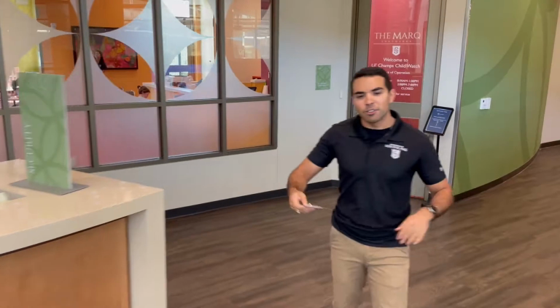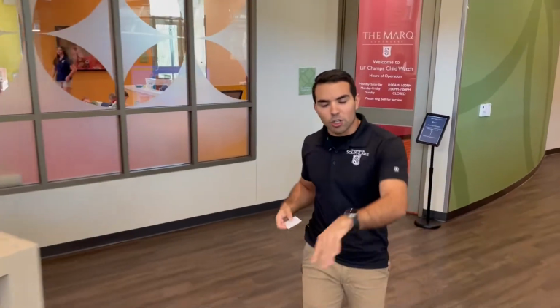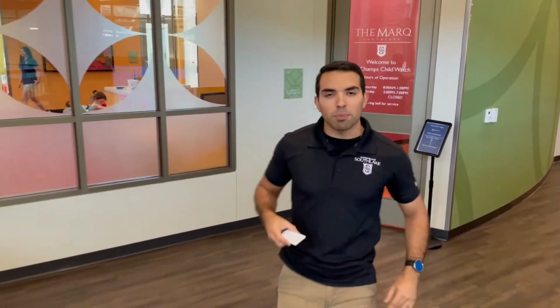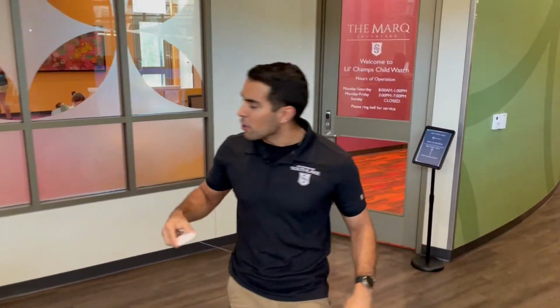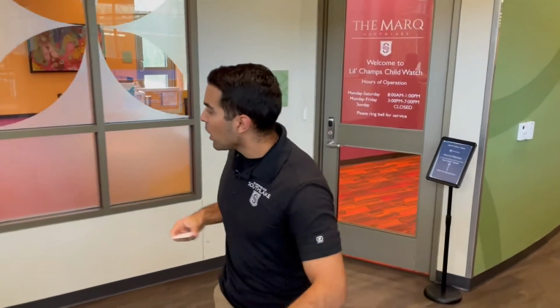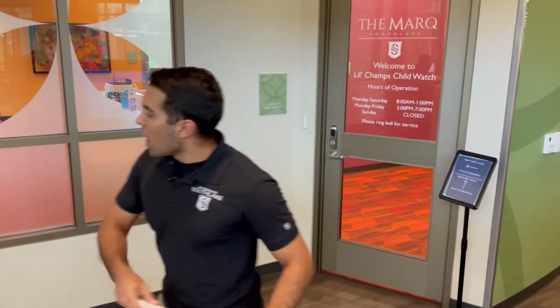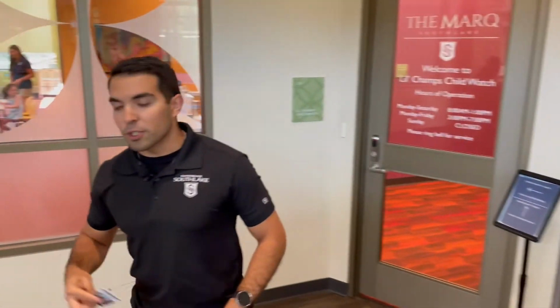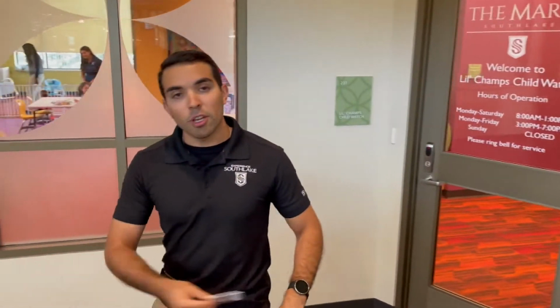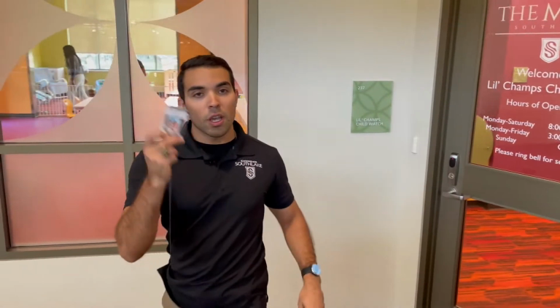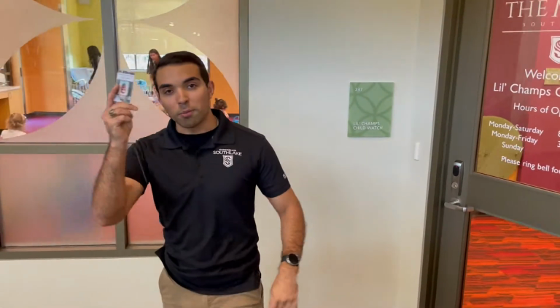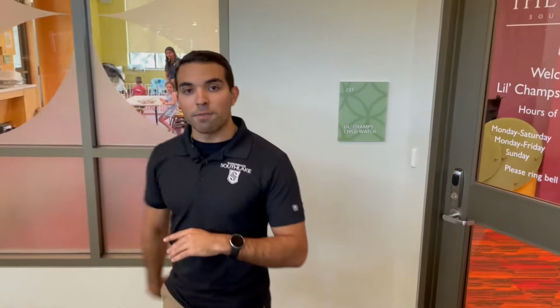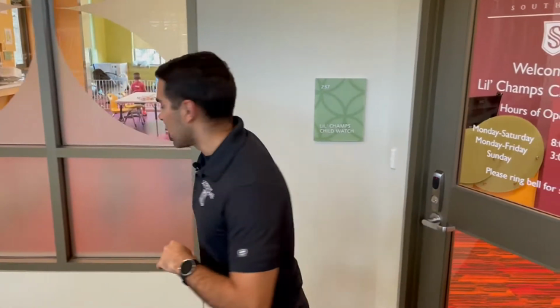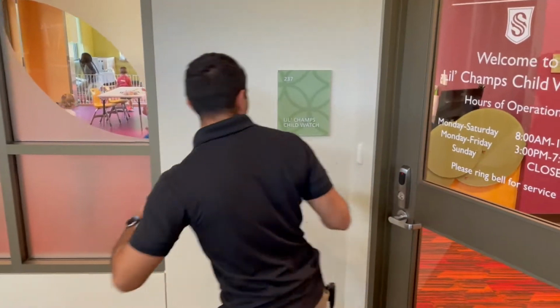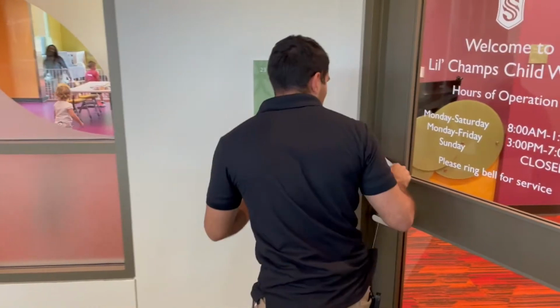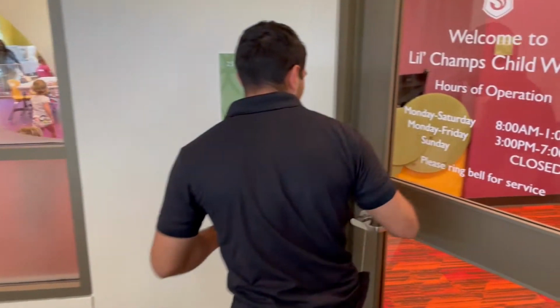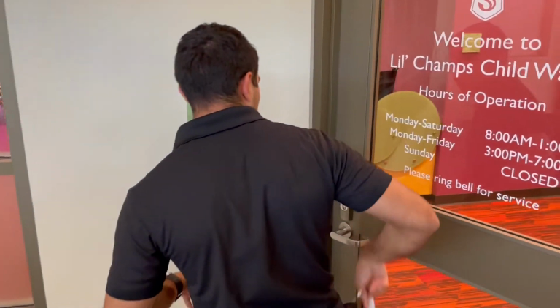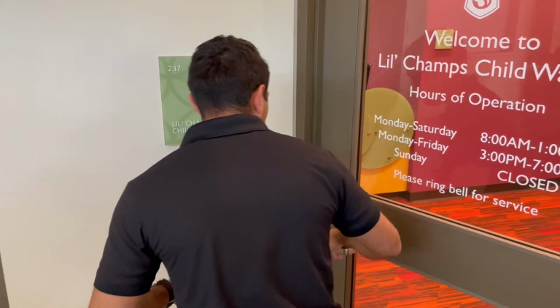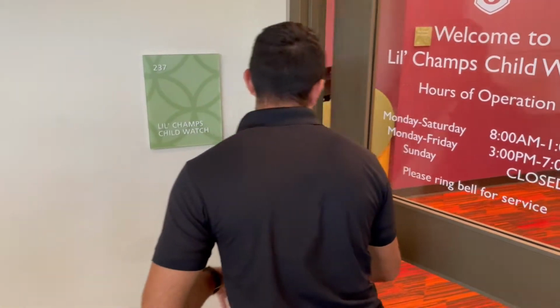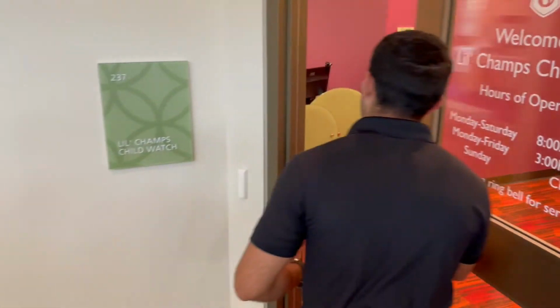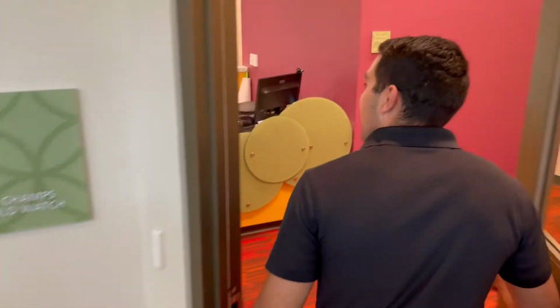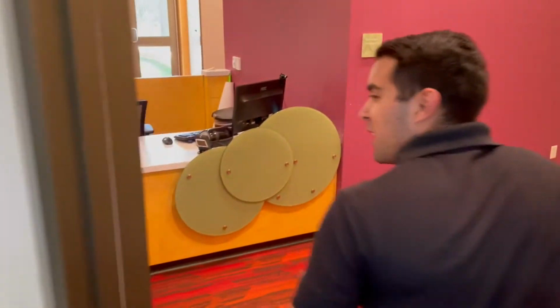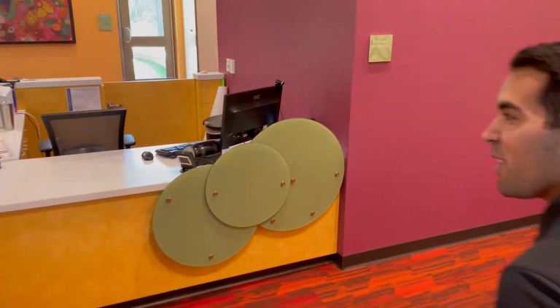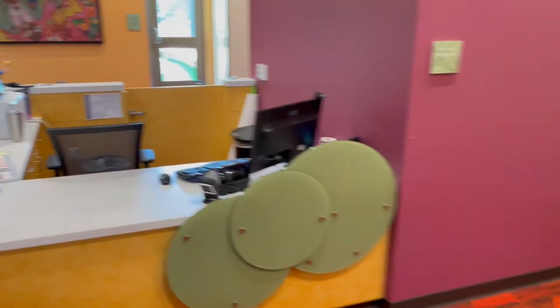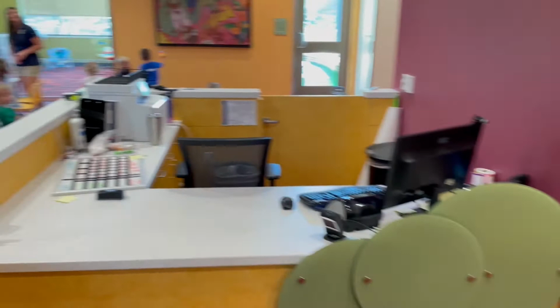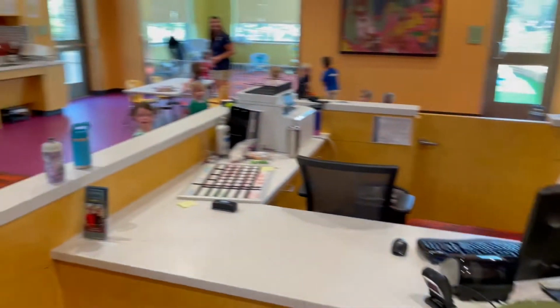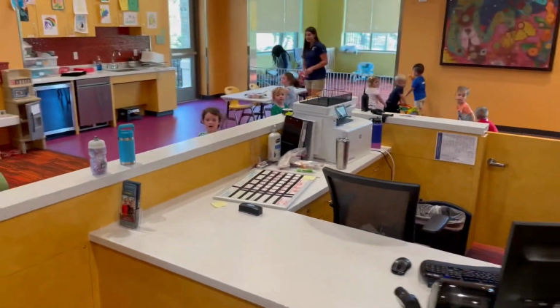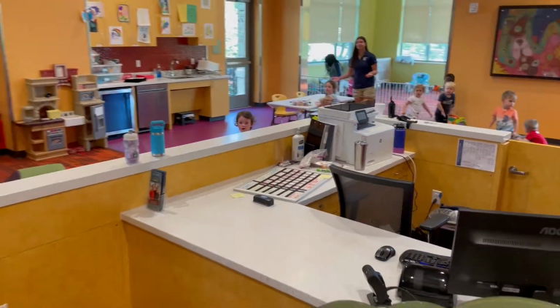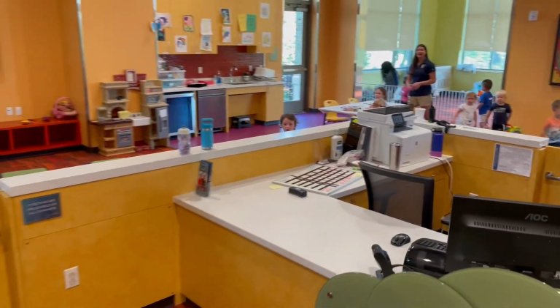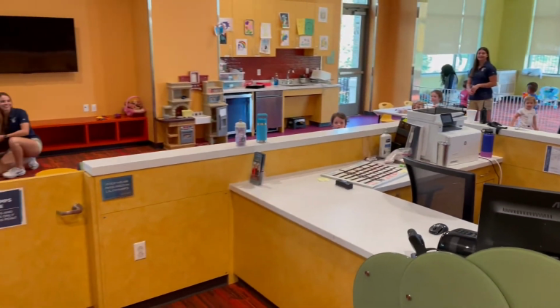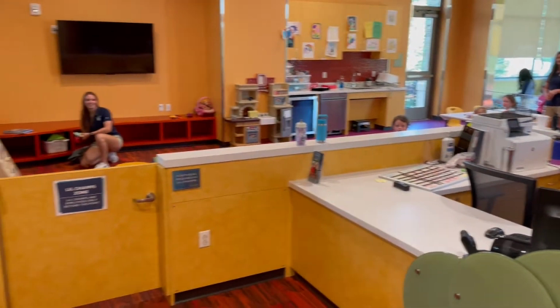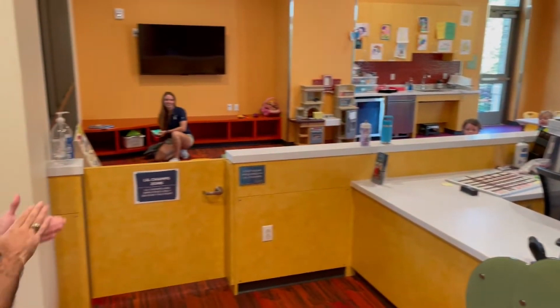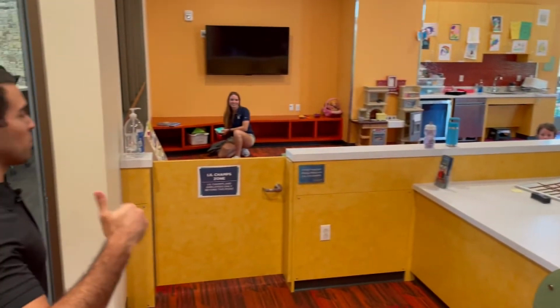Let's go ahead and get your little ones dropped off here in child watch. For security measures, only employees can fog in here. Let's check out what they're doing — looks like they're watching Frozen today, my favorite movie!